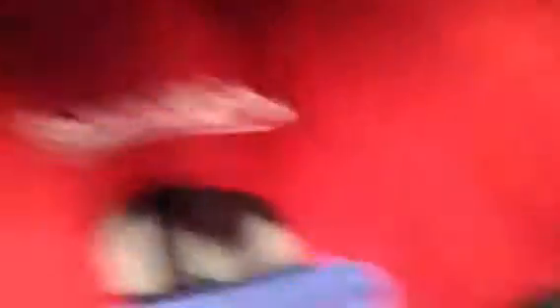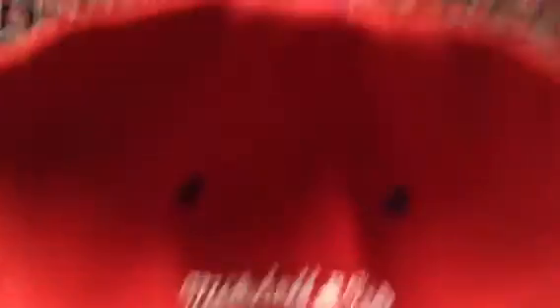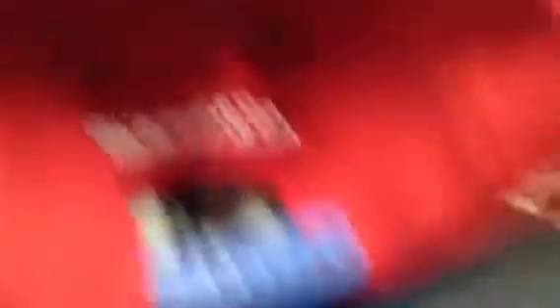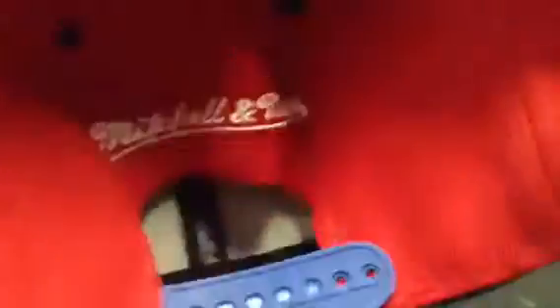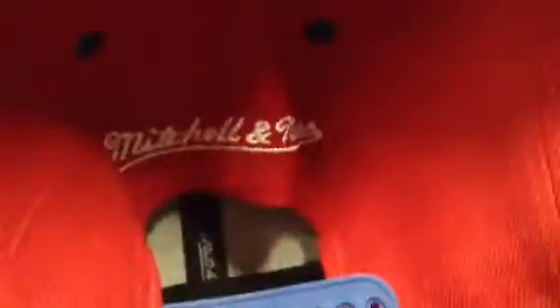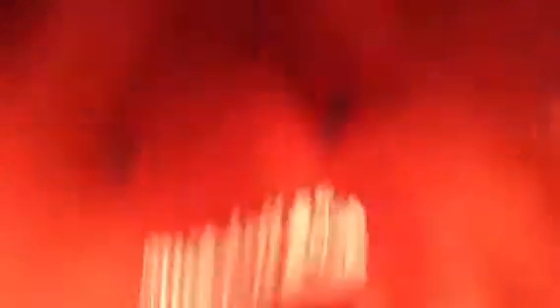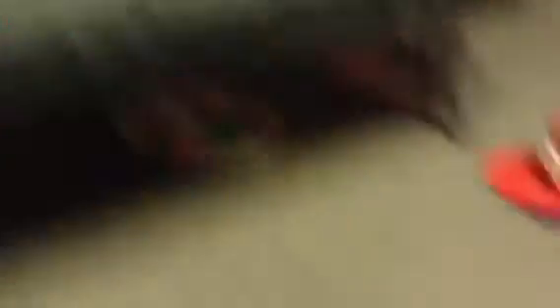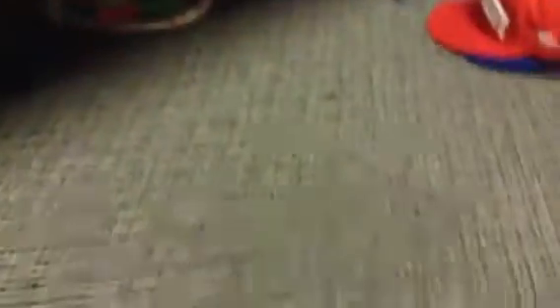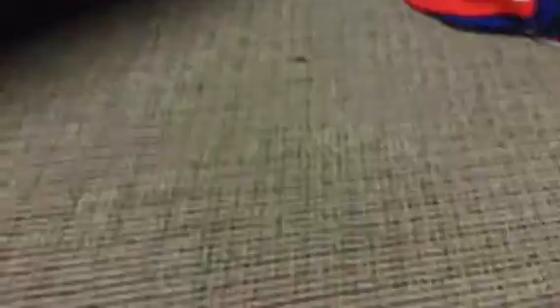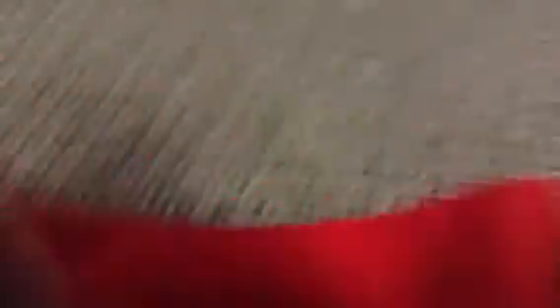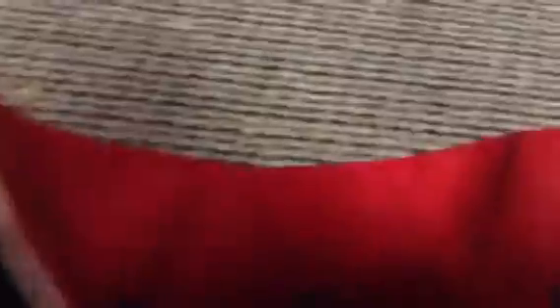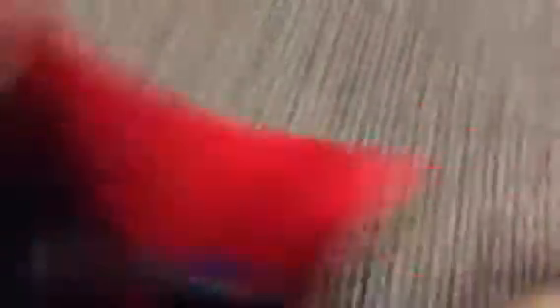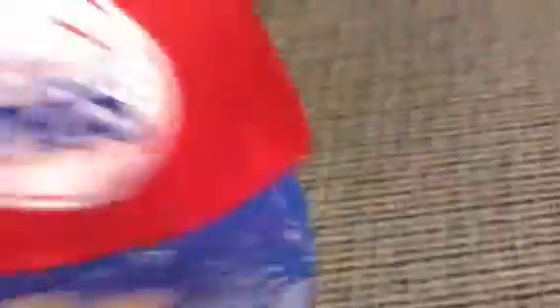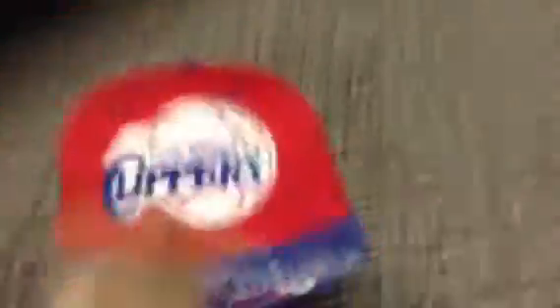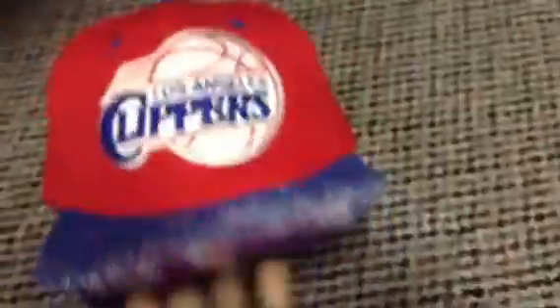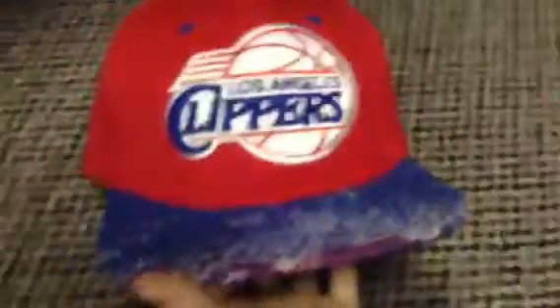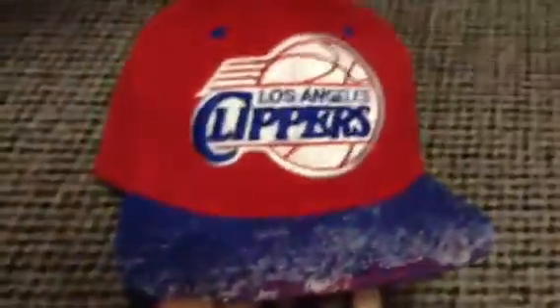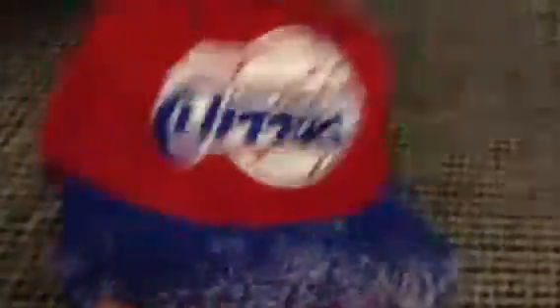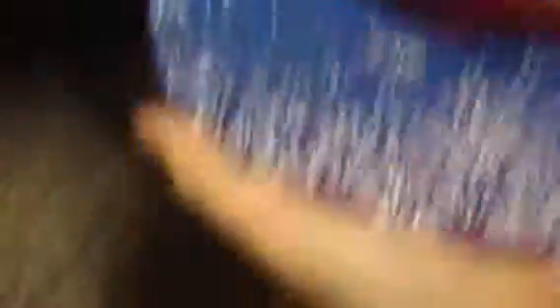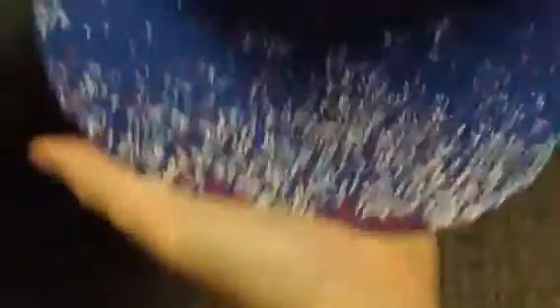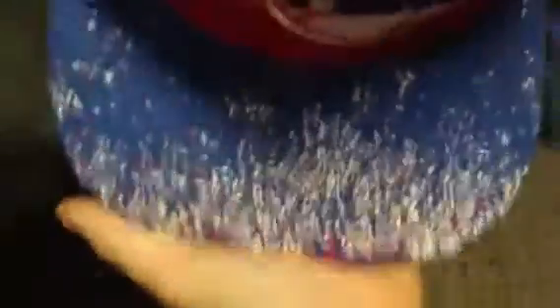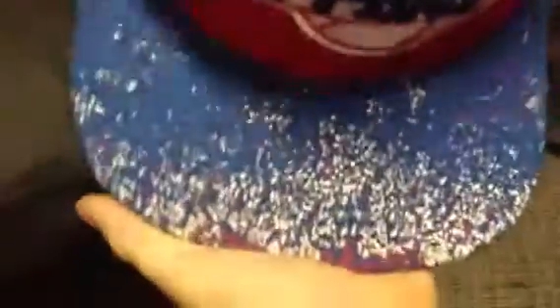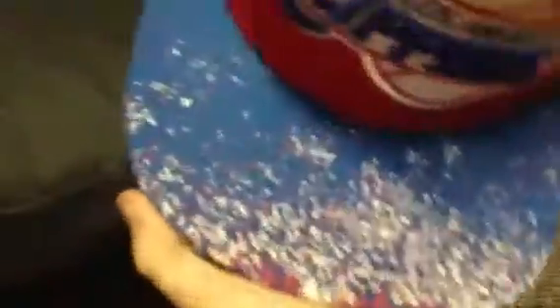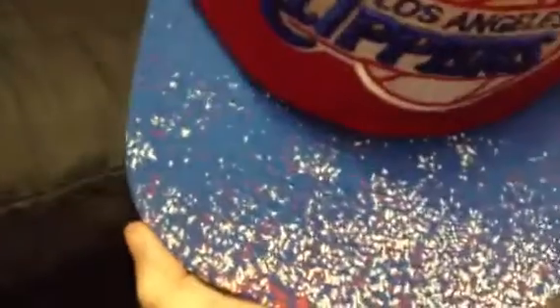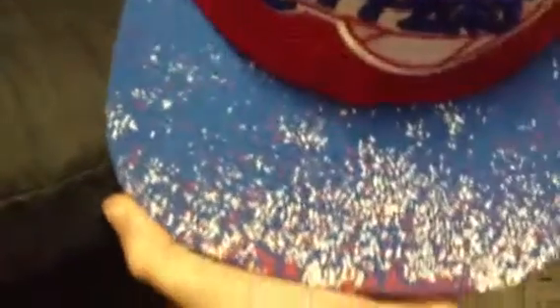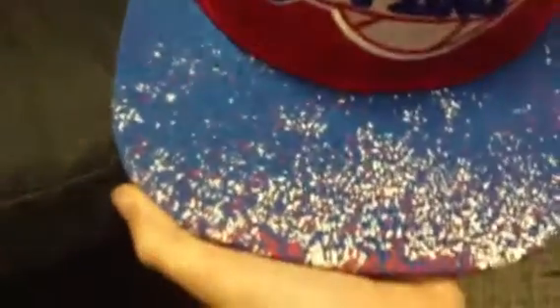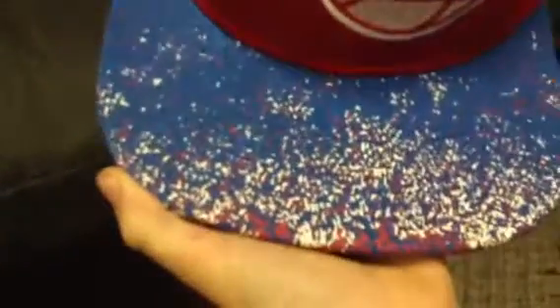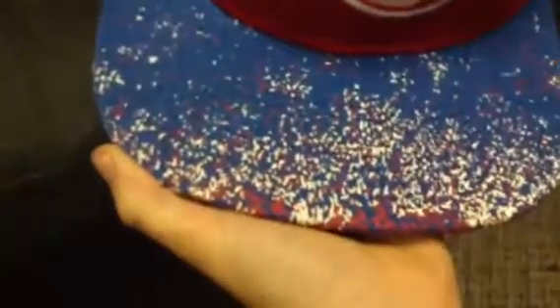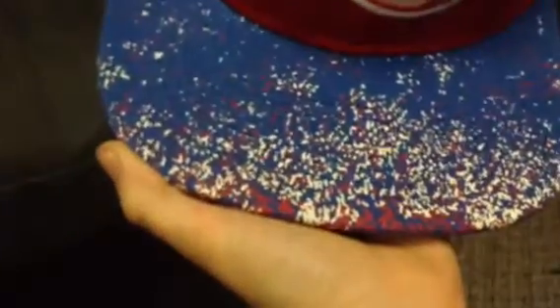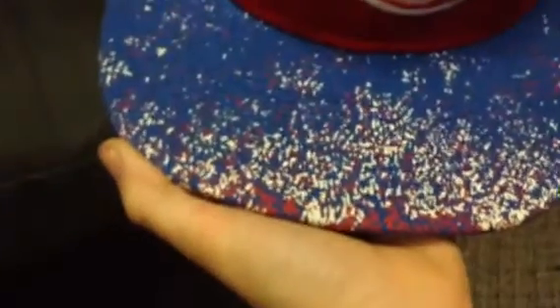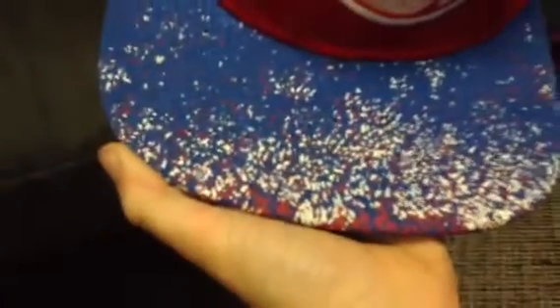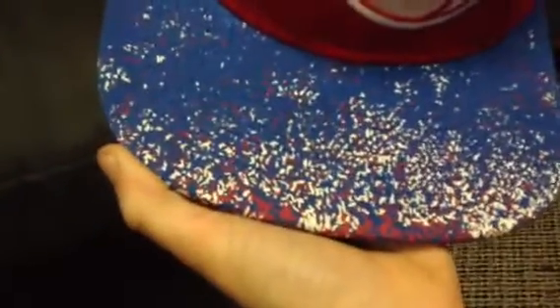Mitchell and Ness — I believe this is my first Mitchell and Ness hat I ever had. I got it for 10 bucks.